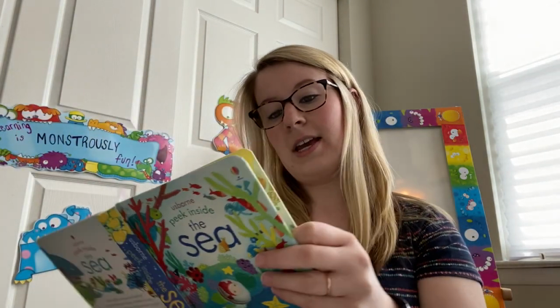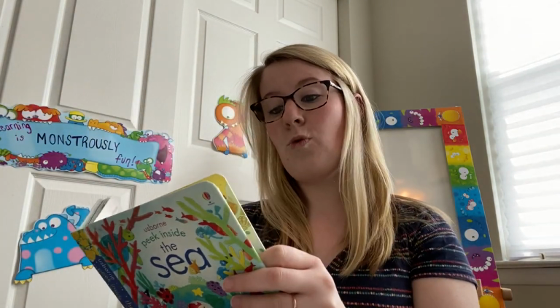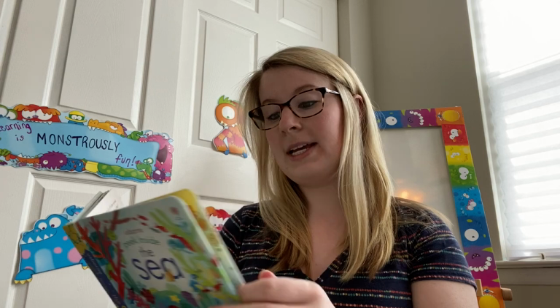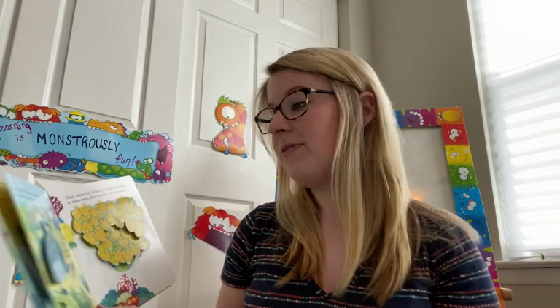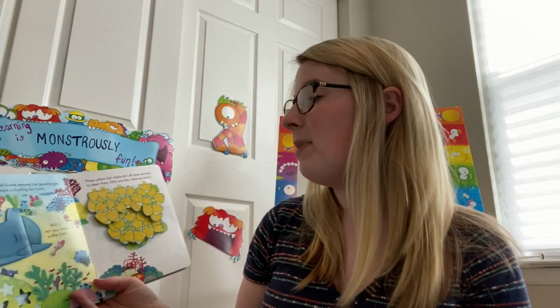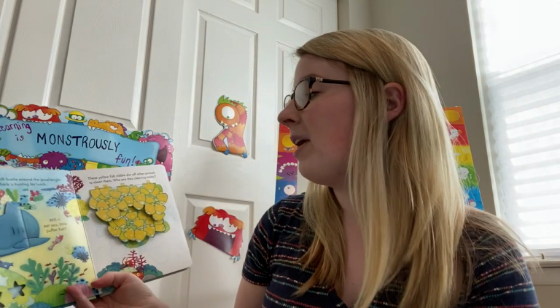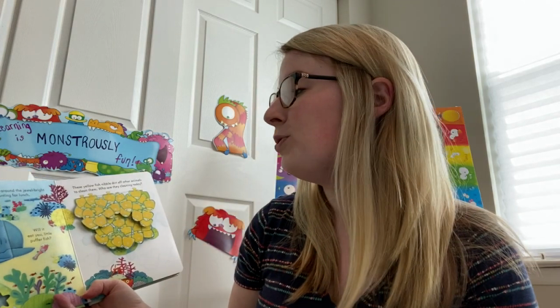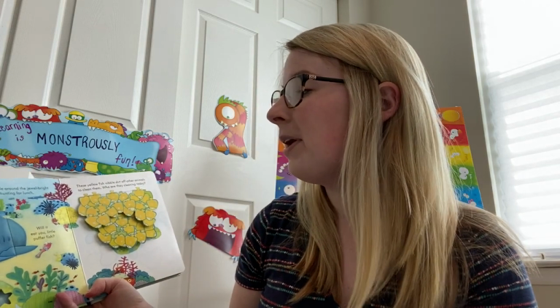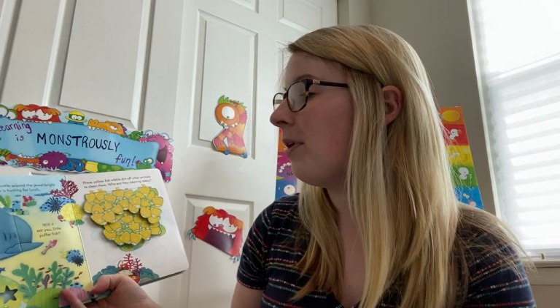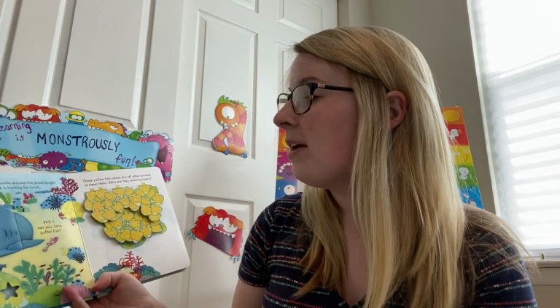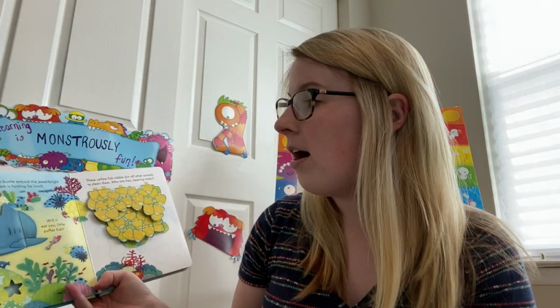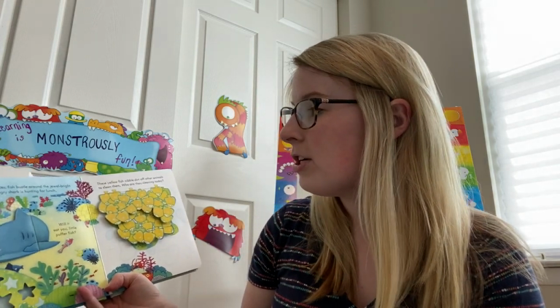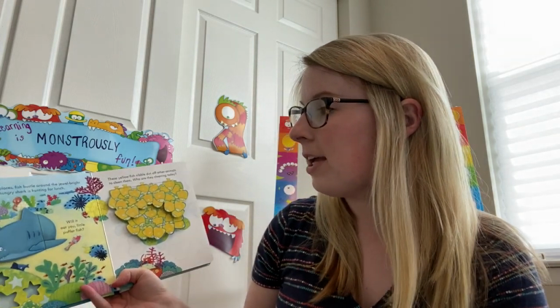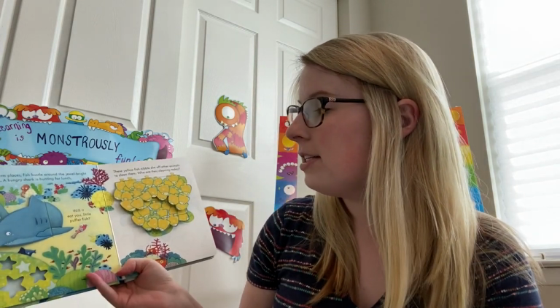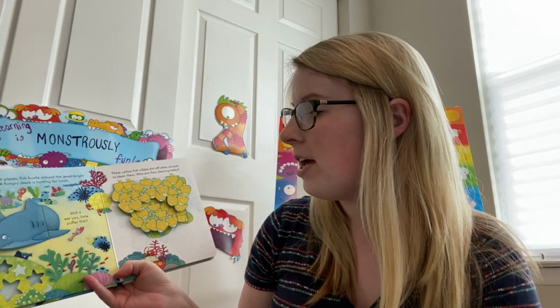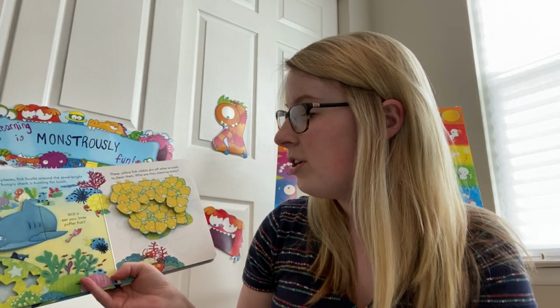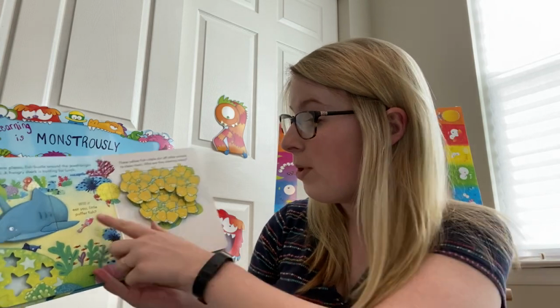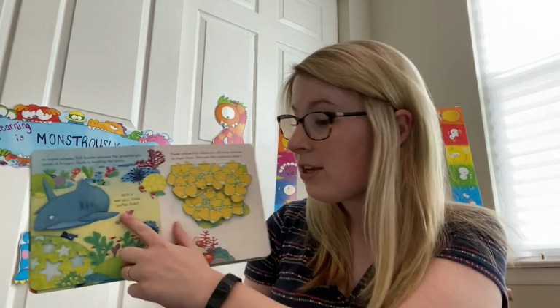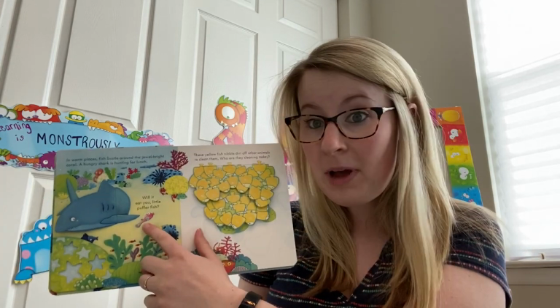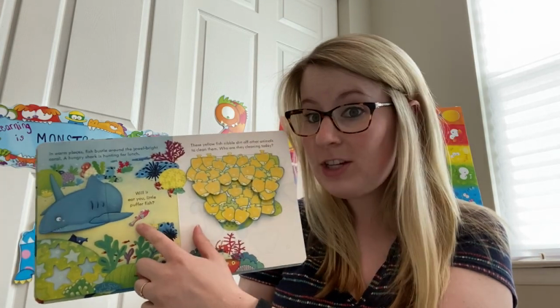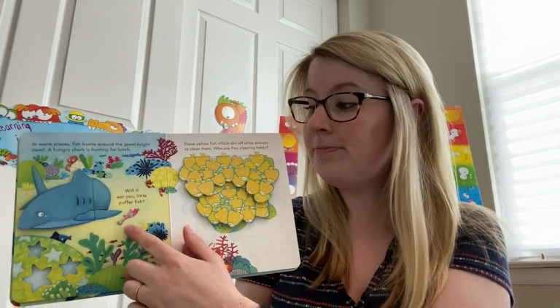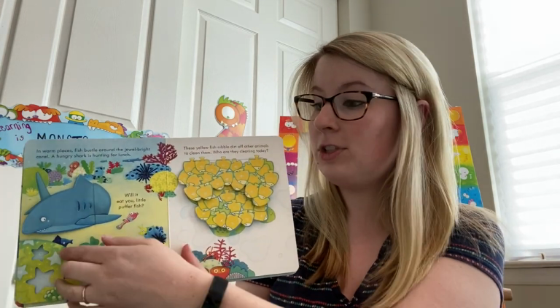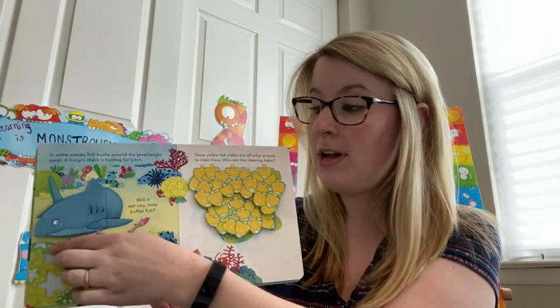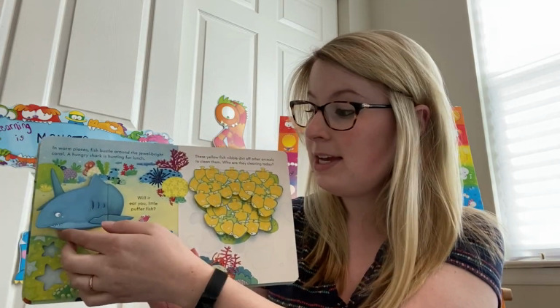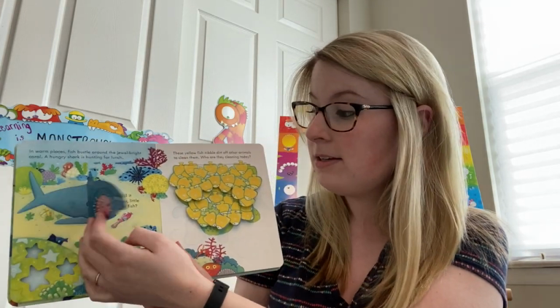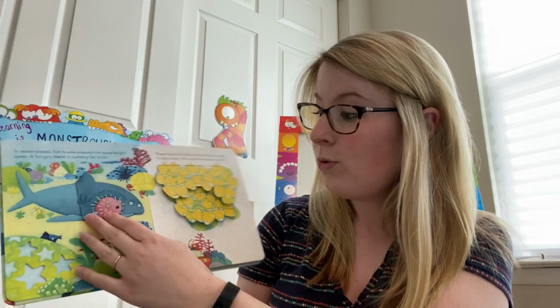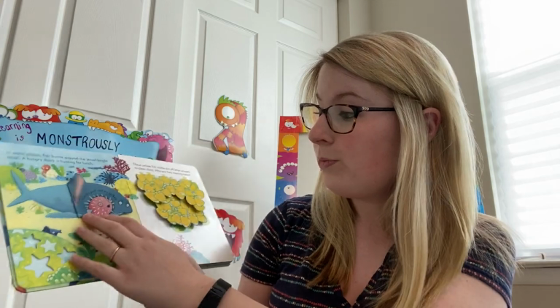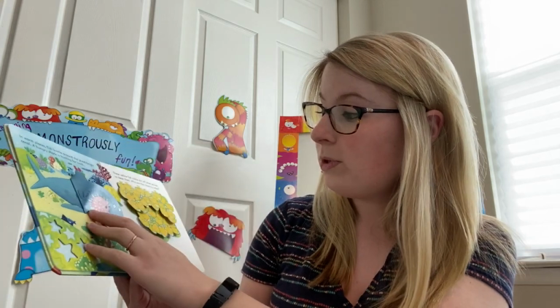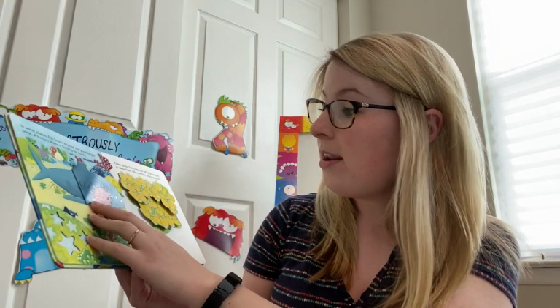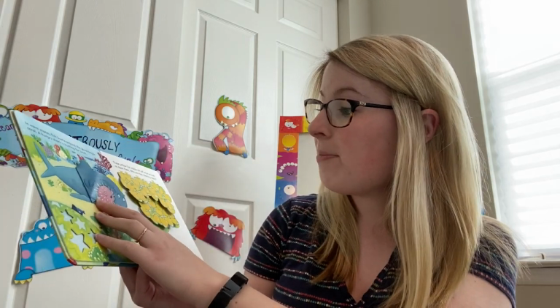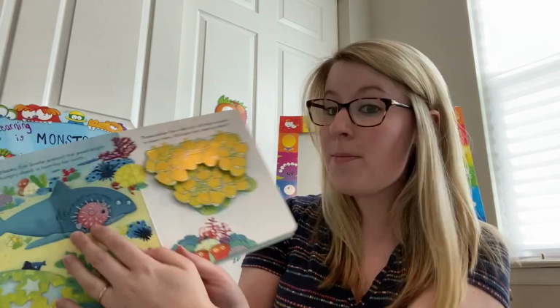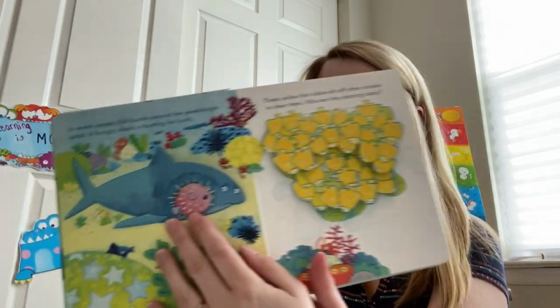In warm places, fish bustle around the jewel-bright coral. A hungry shark is hunting for lunch. Will it eat you, little puffer fish? Let's open it up and see. Not if I puff out my spikes!